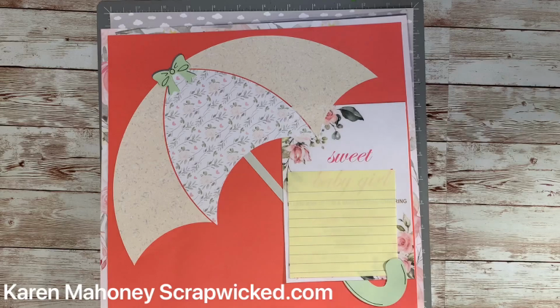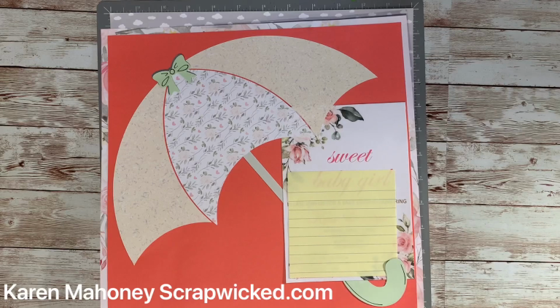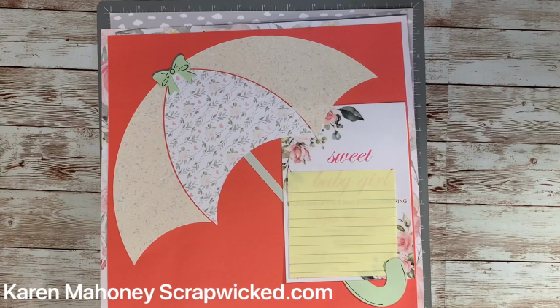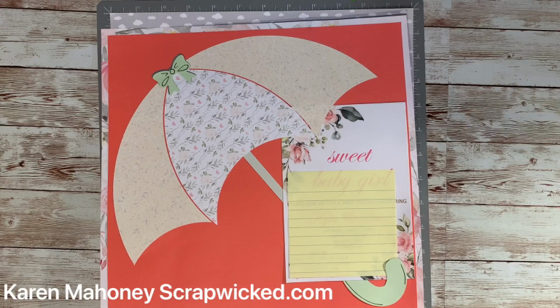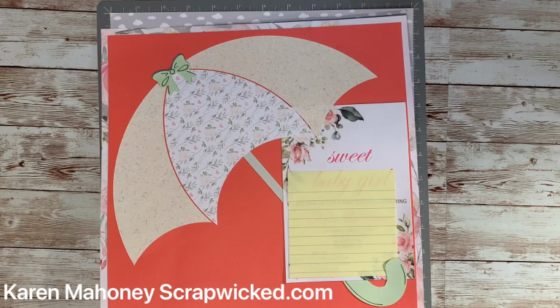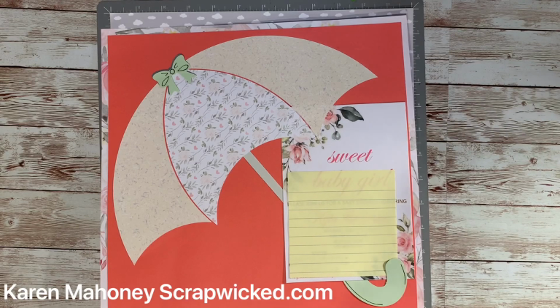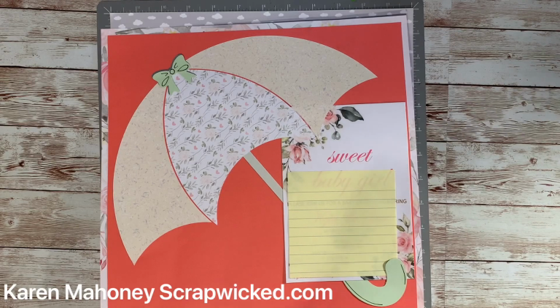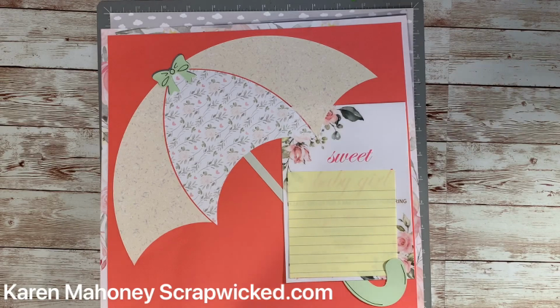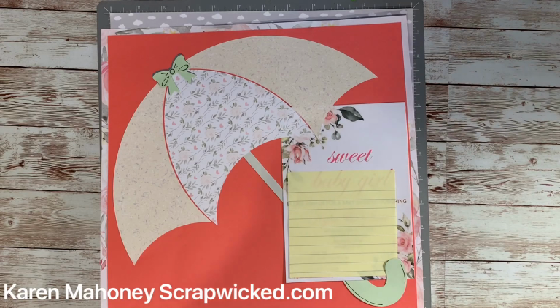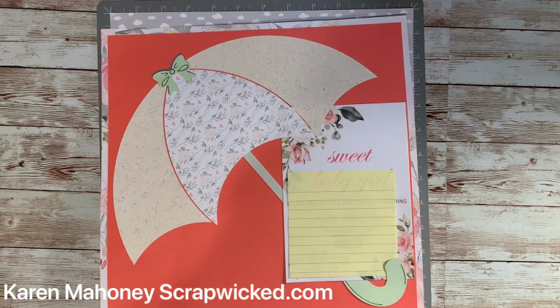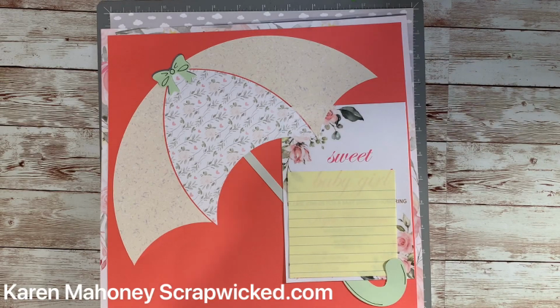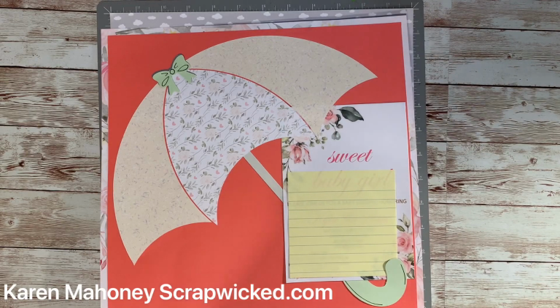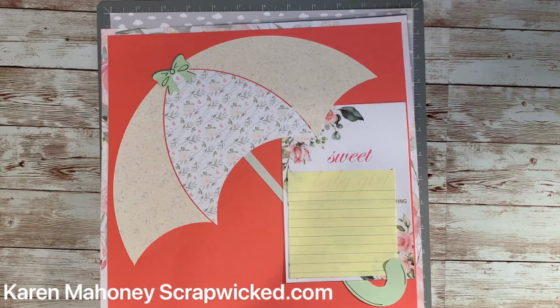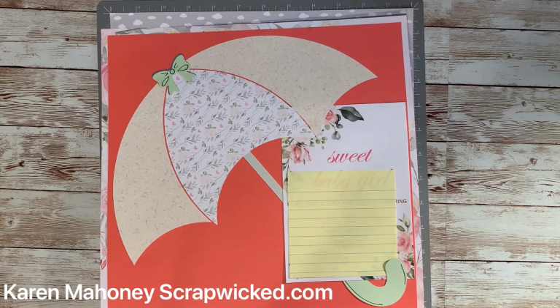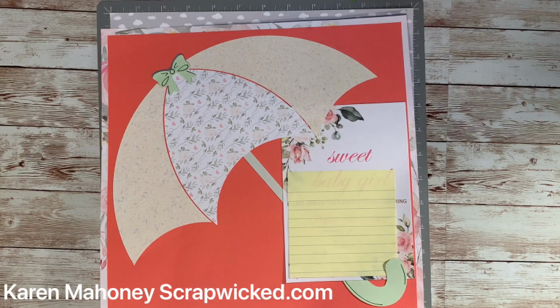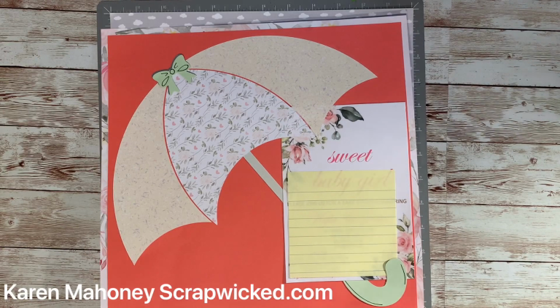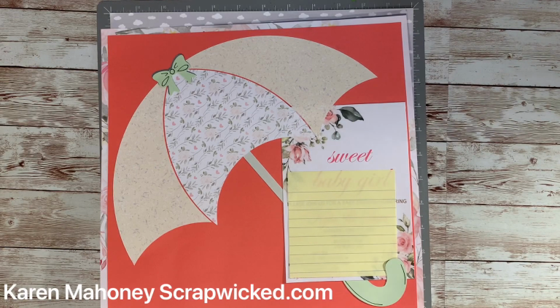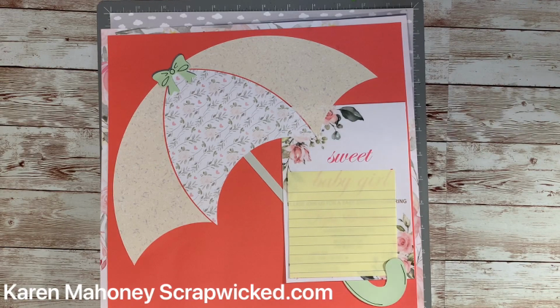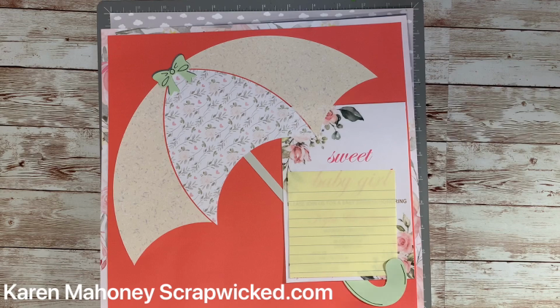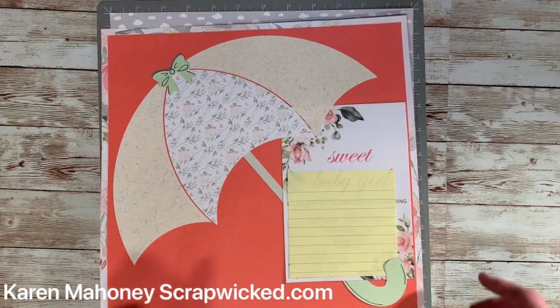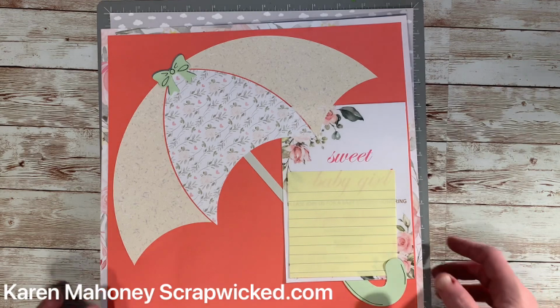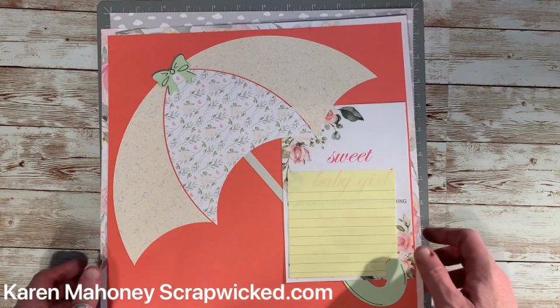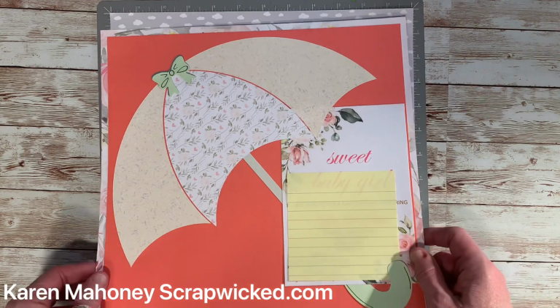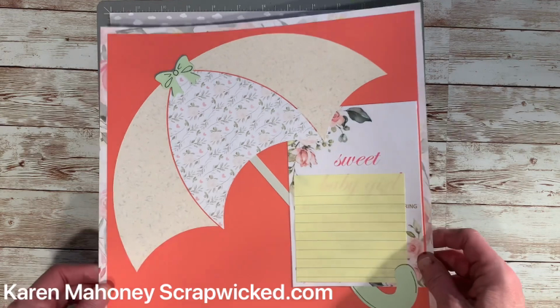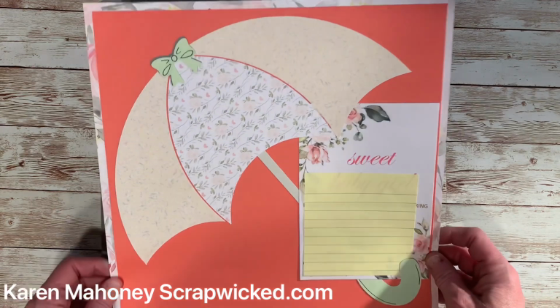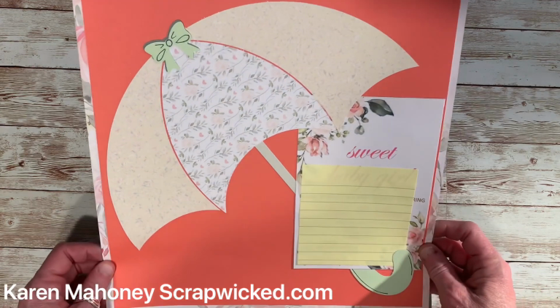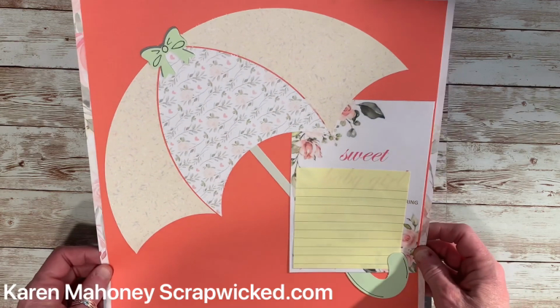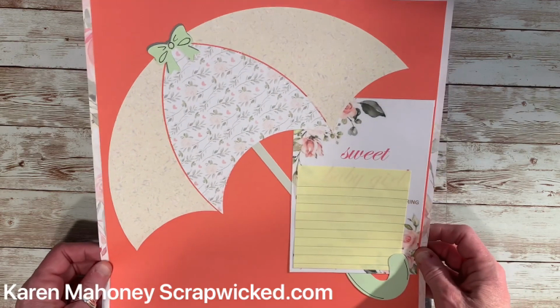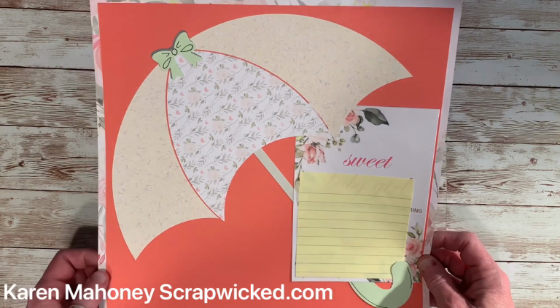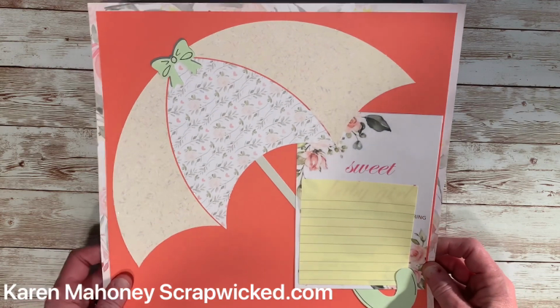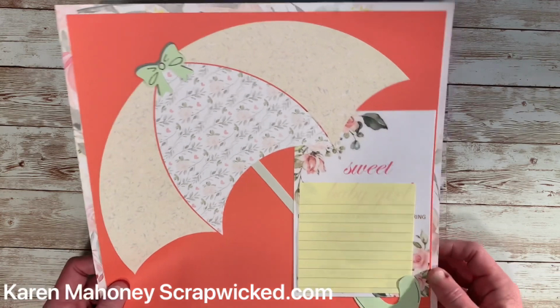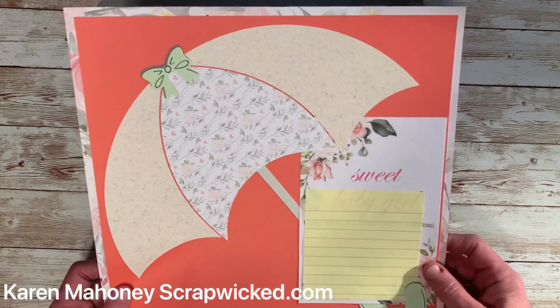Hello, this is Karen Mahoney, Creative Memories Advisor. I'm here to show you how to make the jumbo circle umbrella.